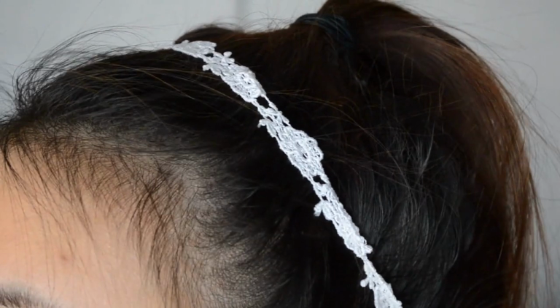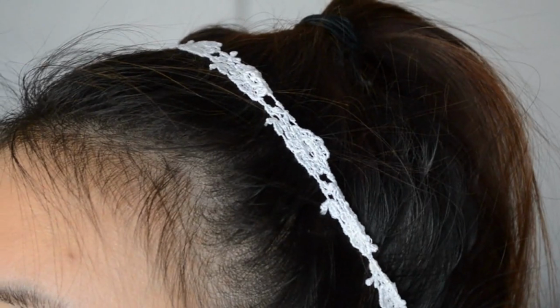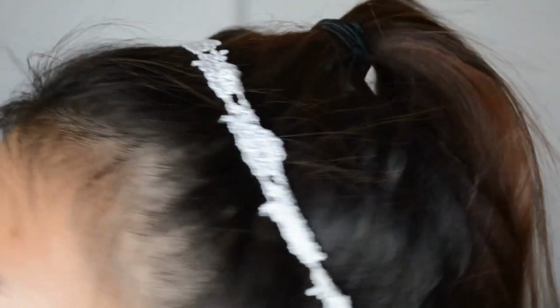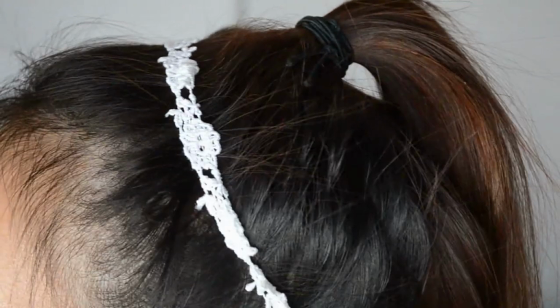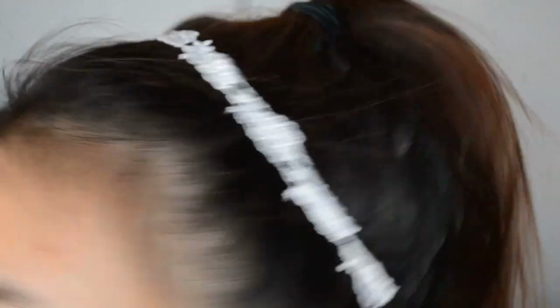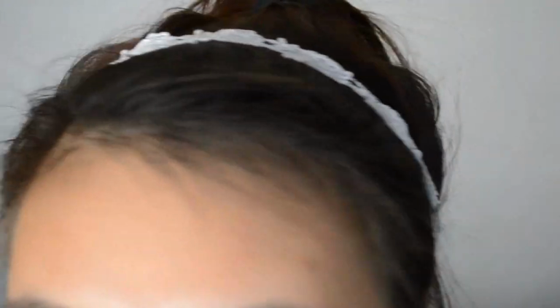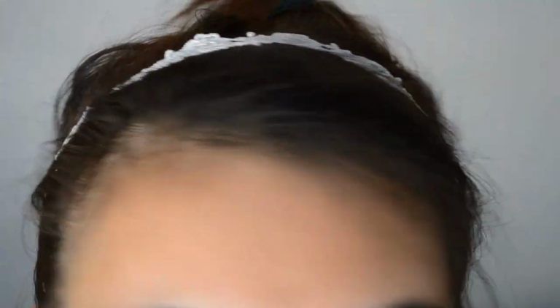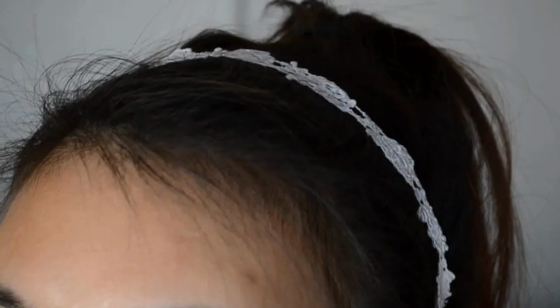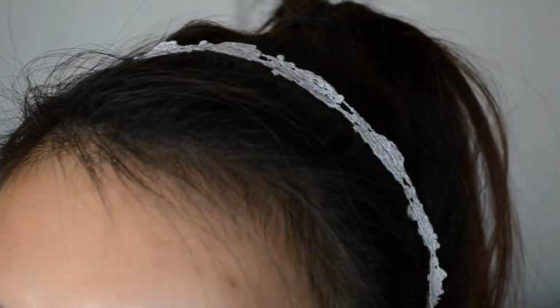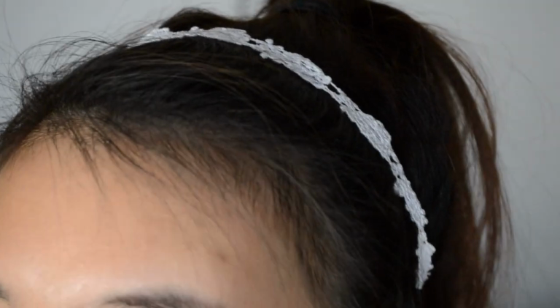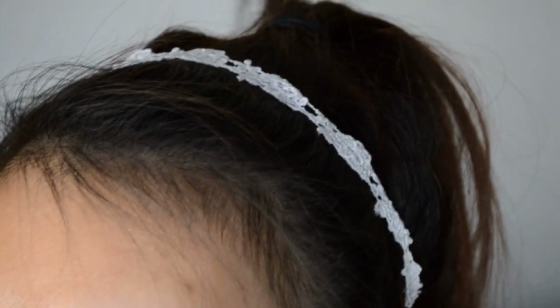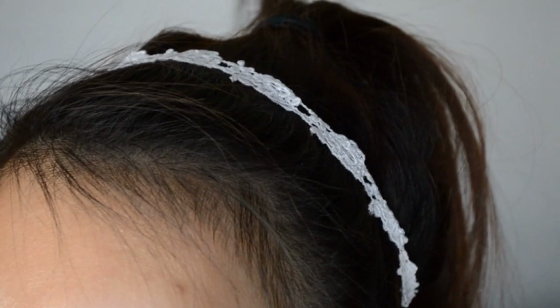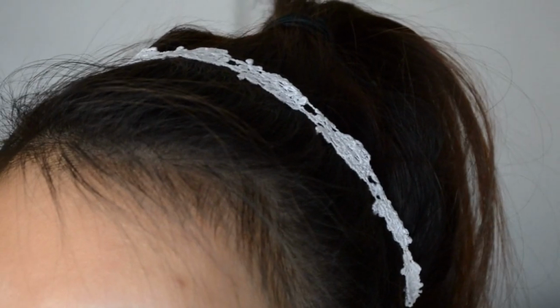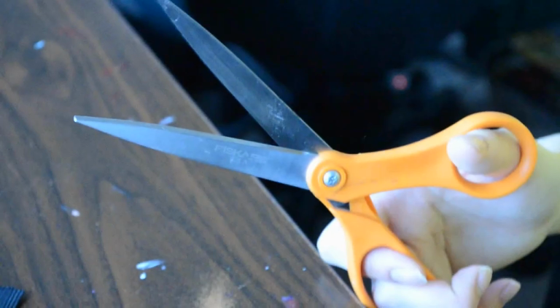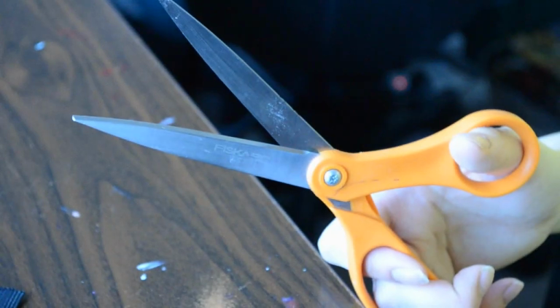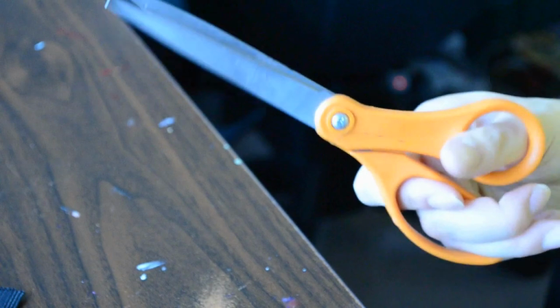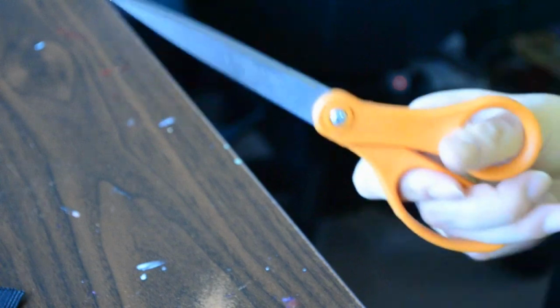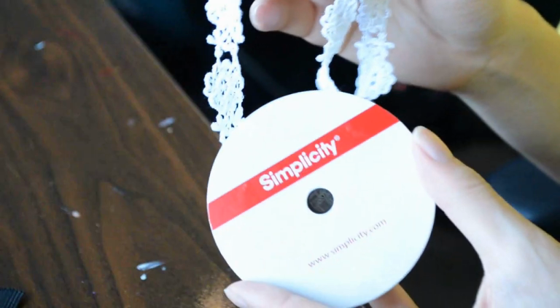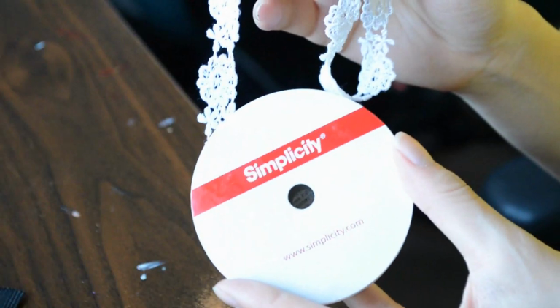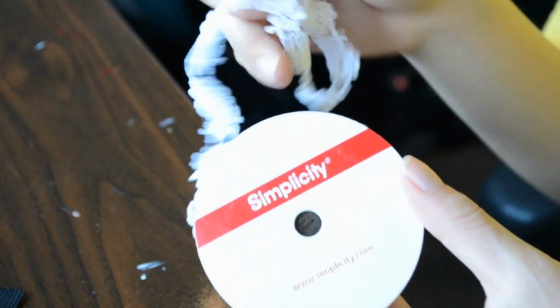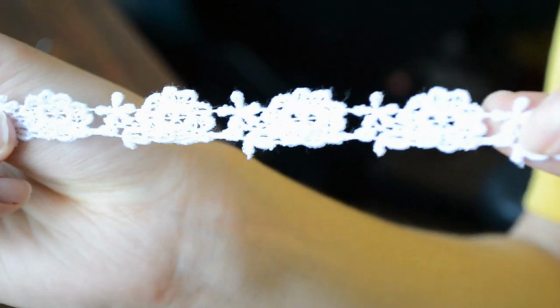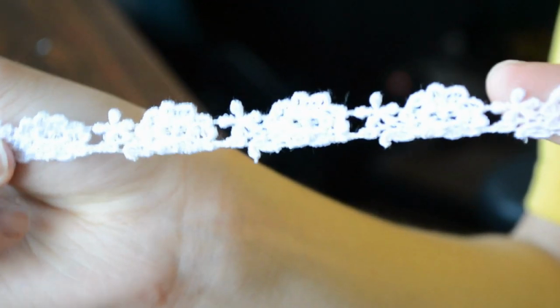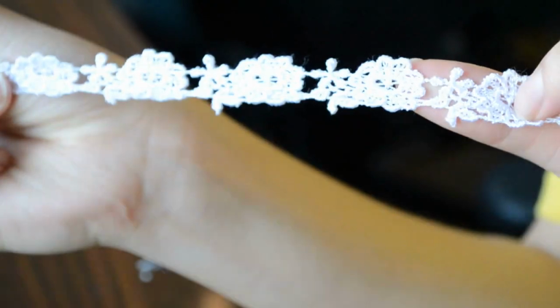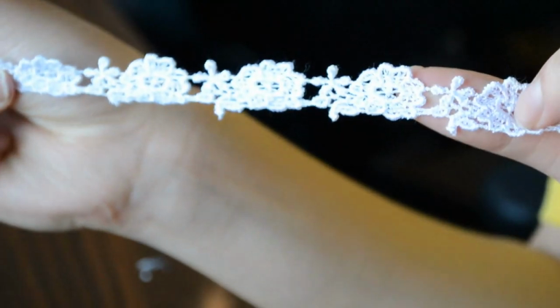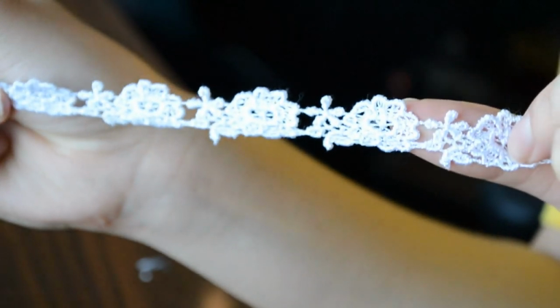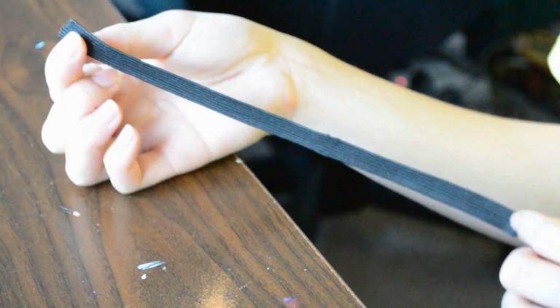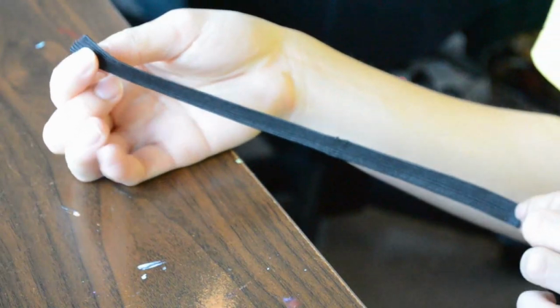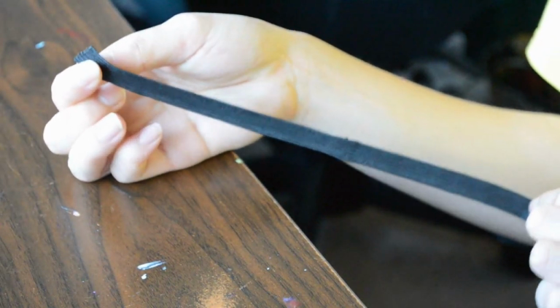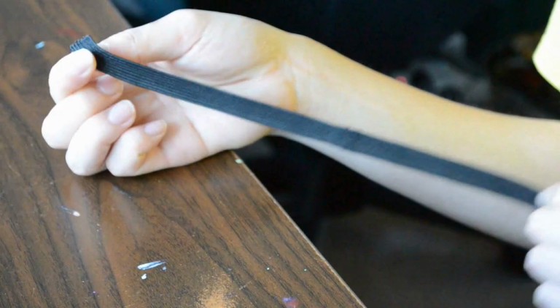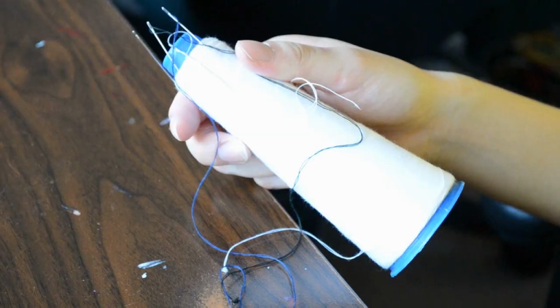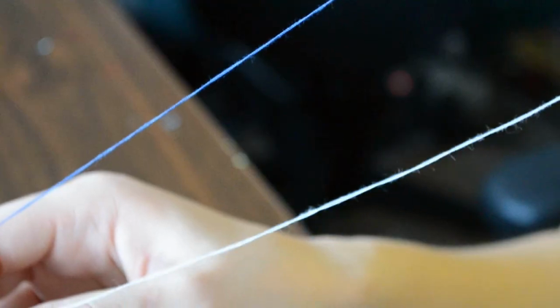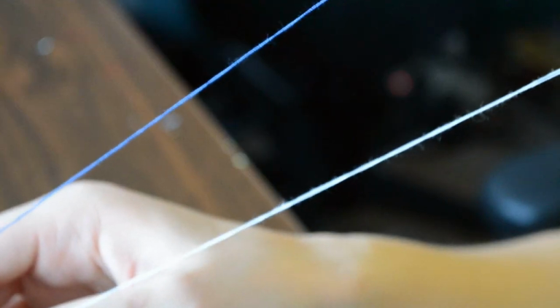Hello everyone! For the first DIY we're doing, we're going to make a very simple lace trim headband. All you'll need are scissors, lace trim — I got mine from Hancock Fabric in case you're wondering — an elastic piece, and thread and needle.